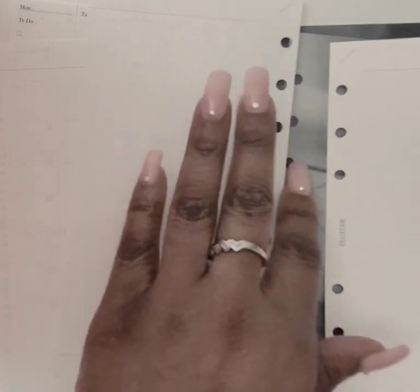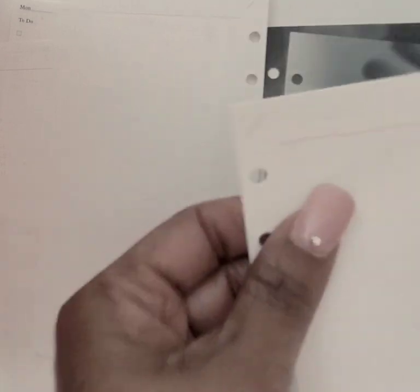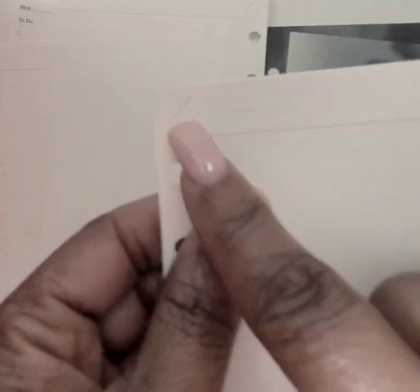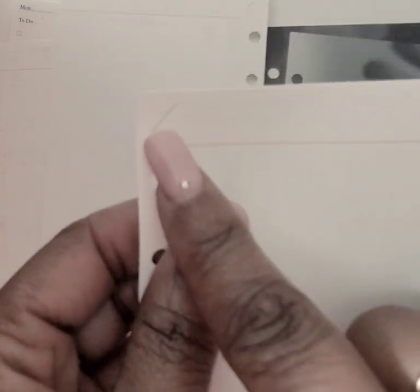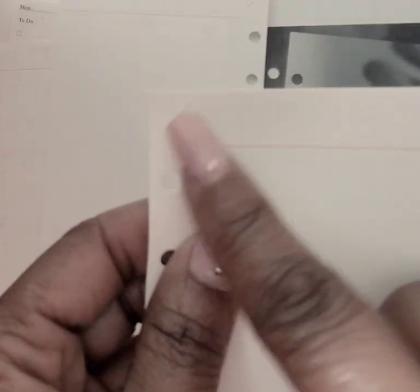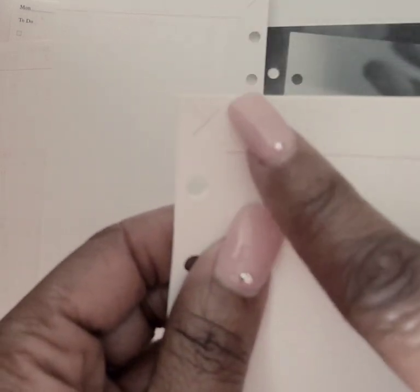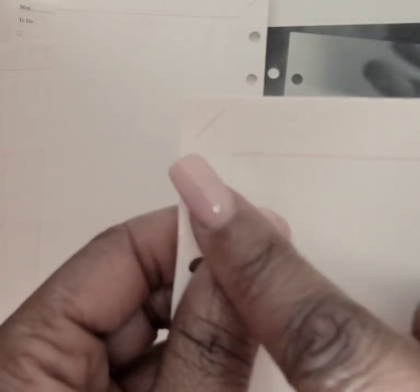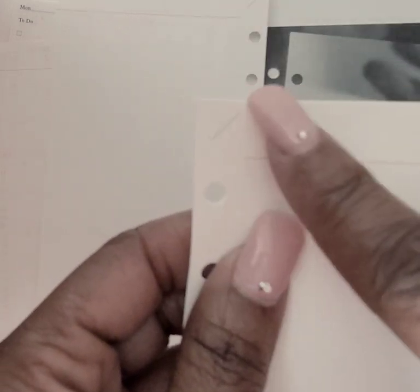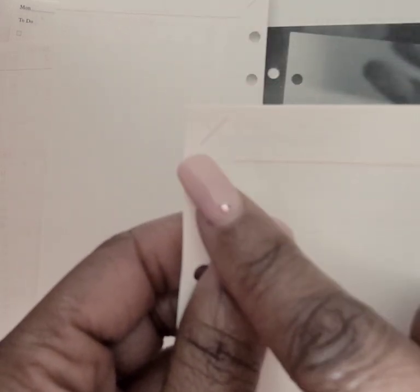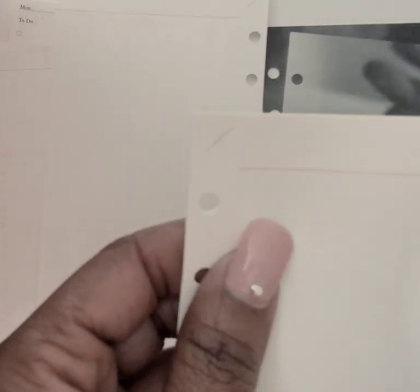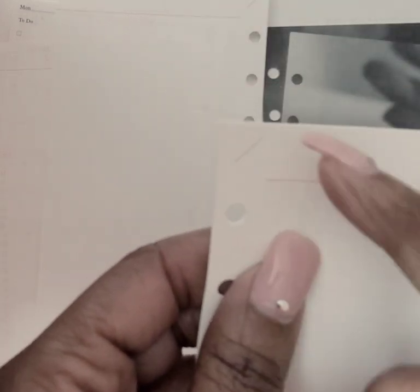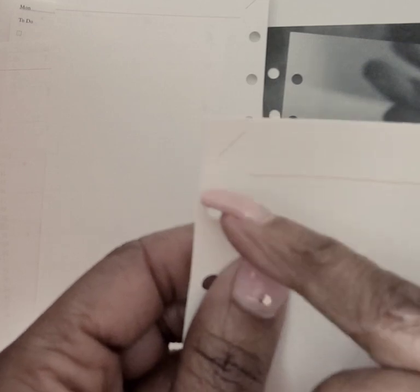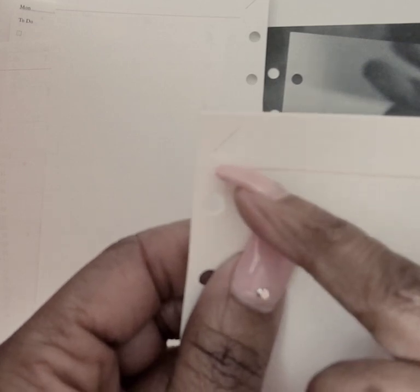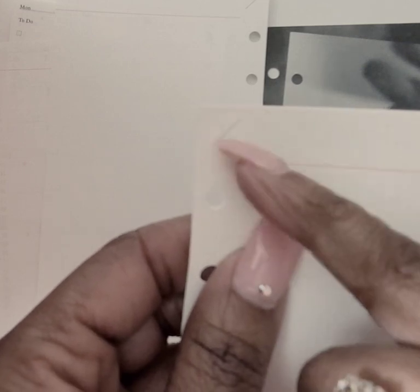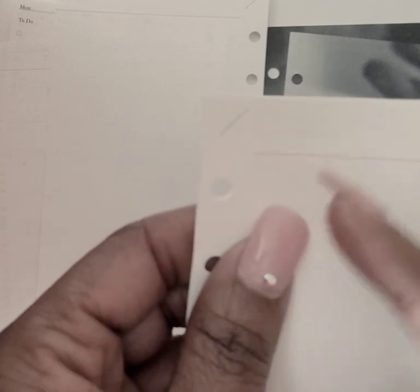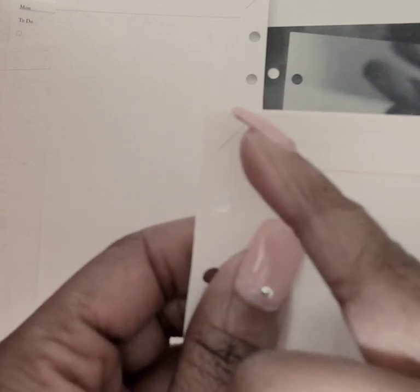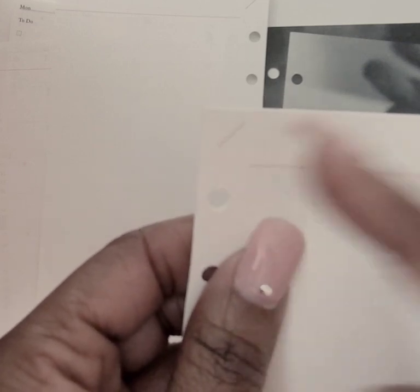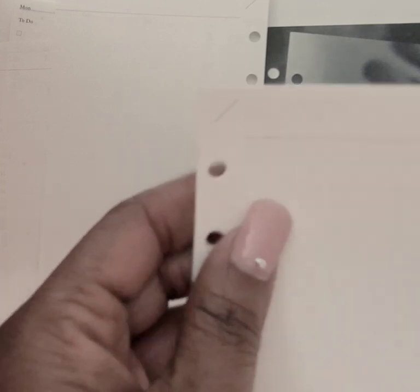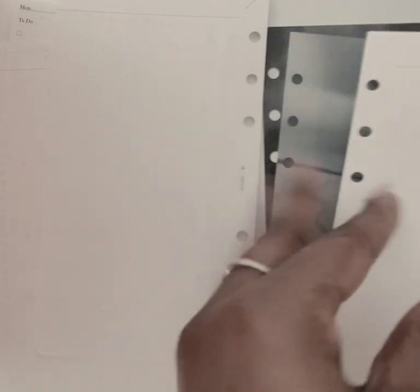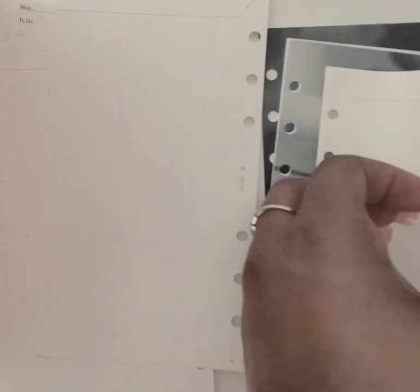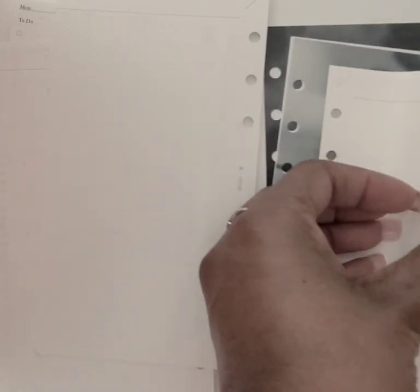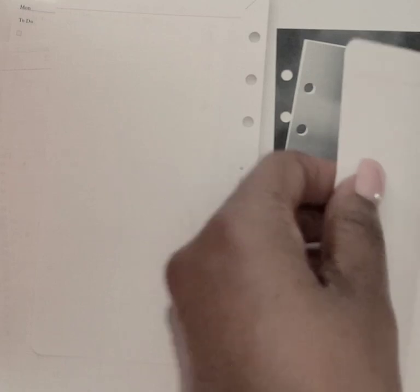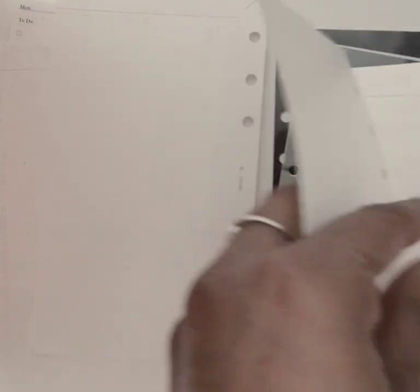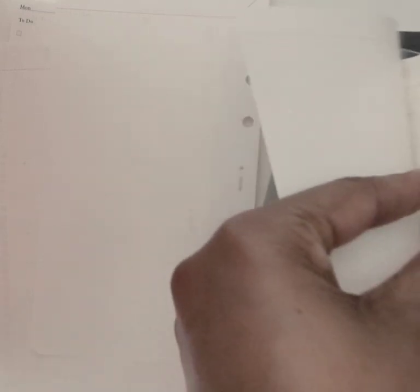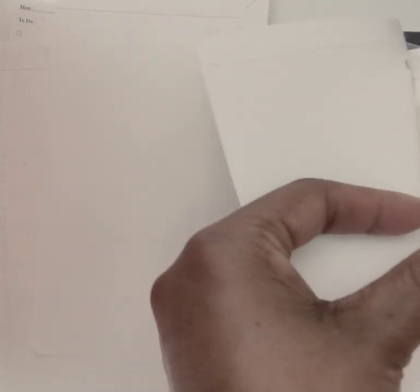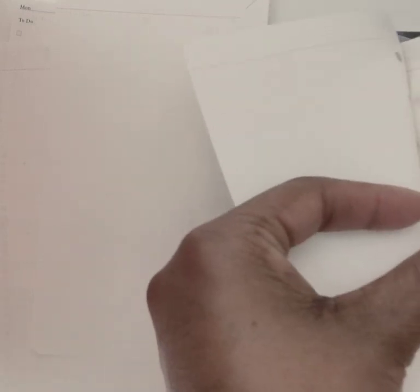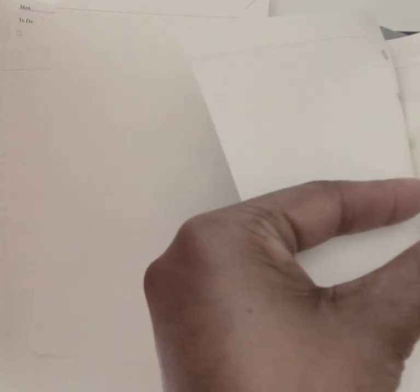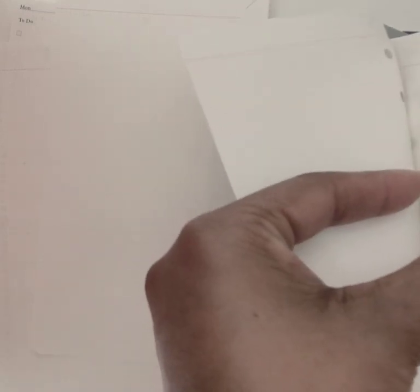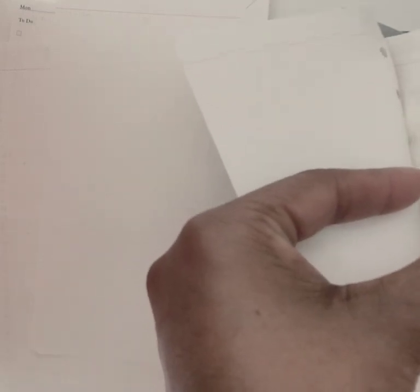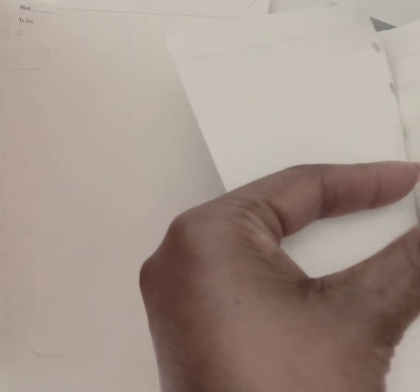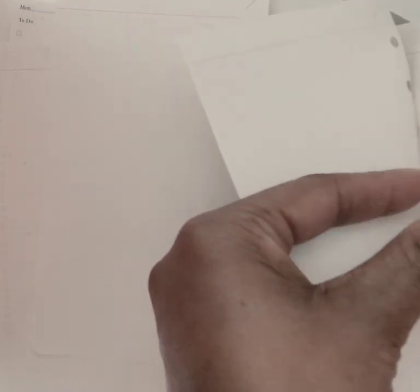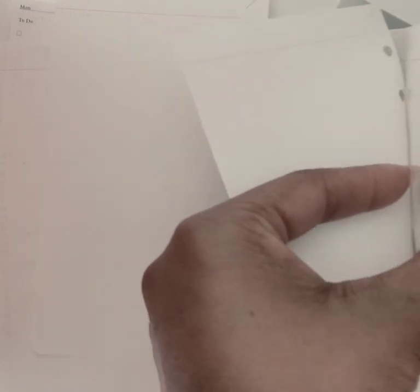After the monthly pages you get a couple of grid pages, and they have a small diagonal line so you can put your date, and then after that you get an age chart.